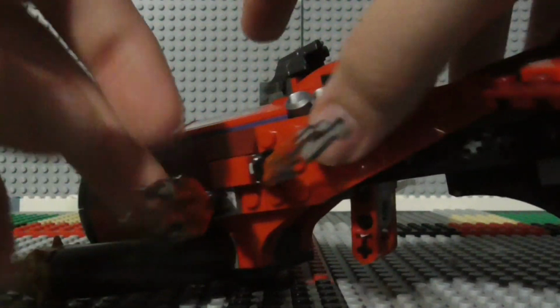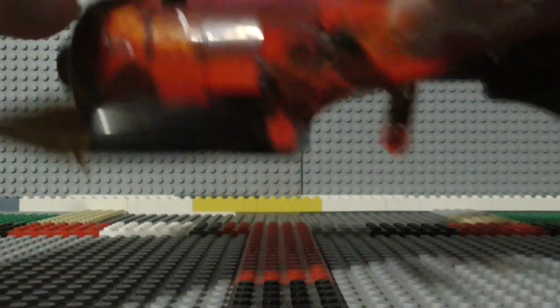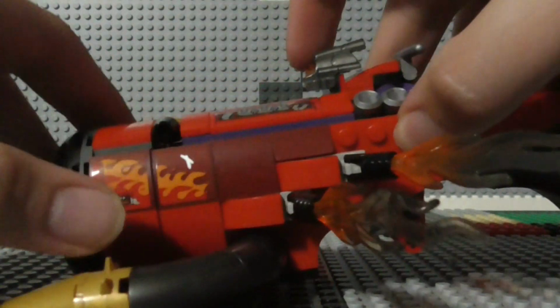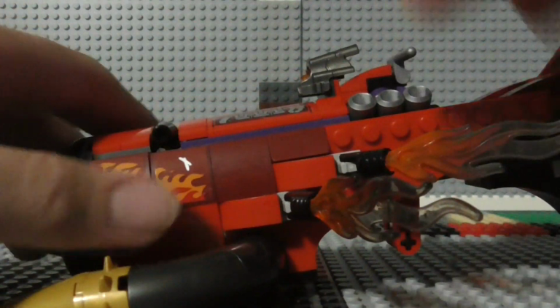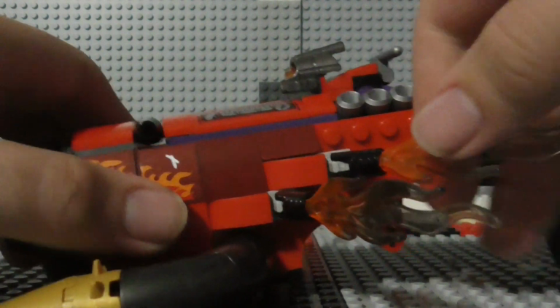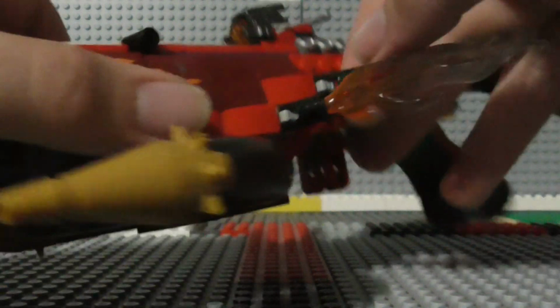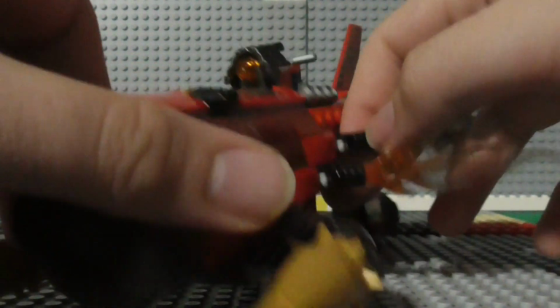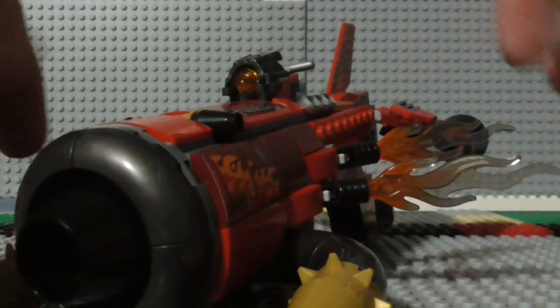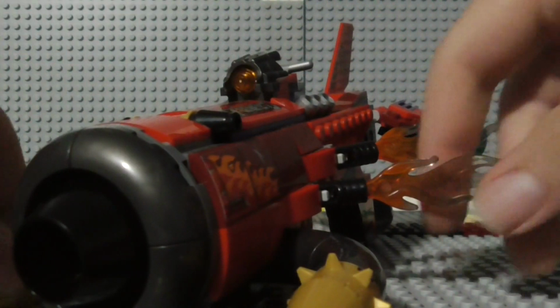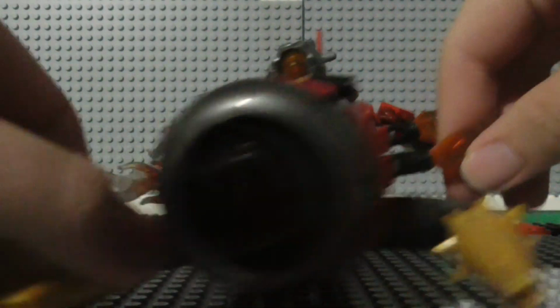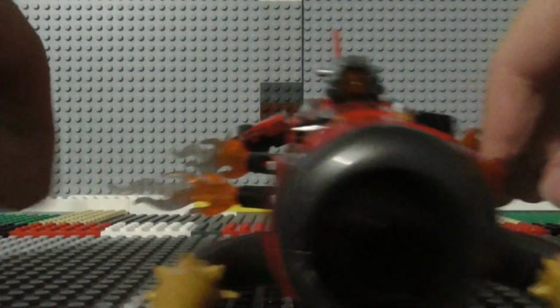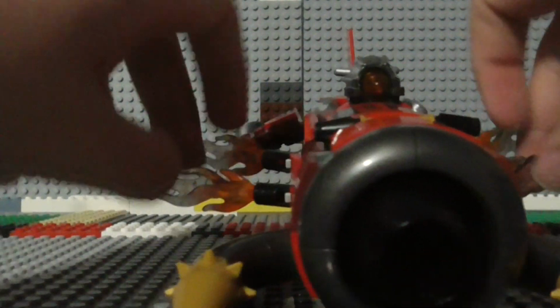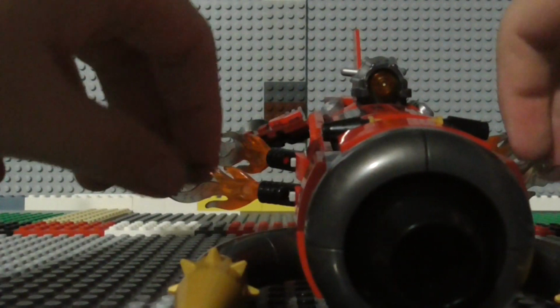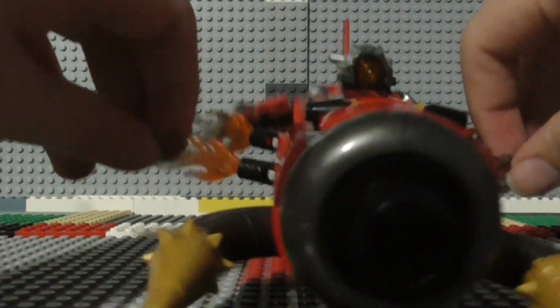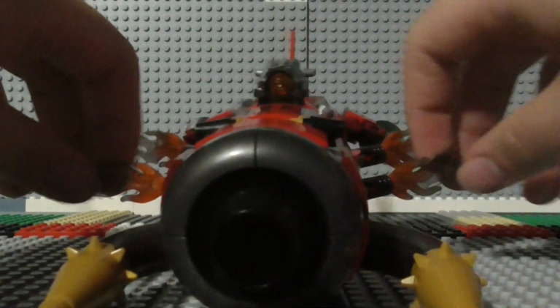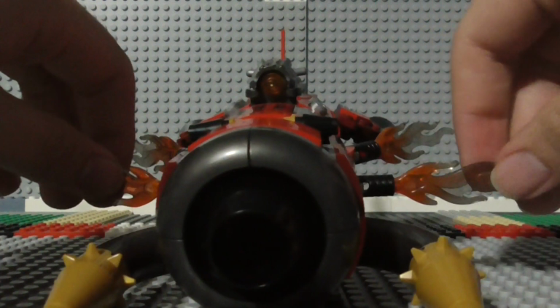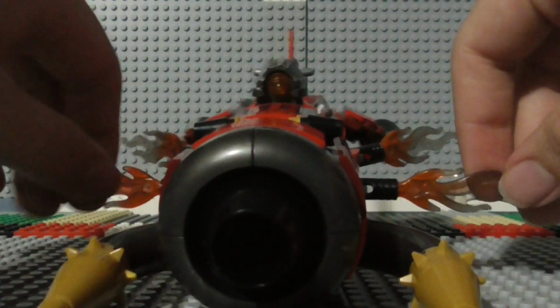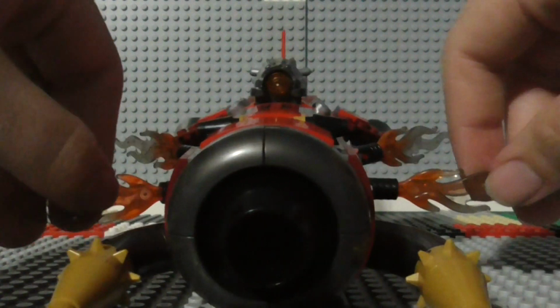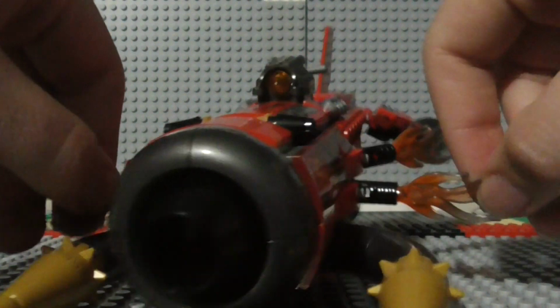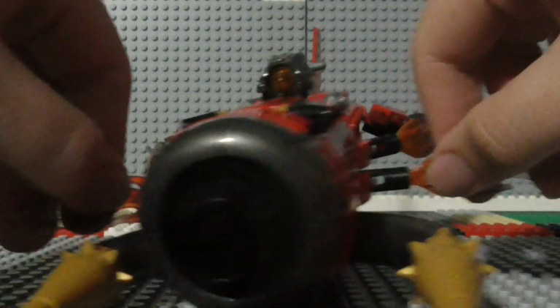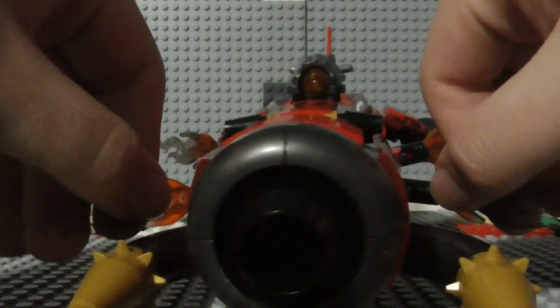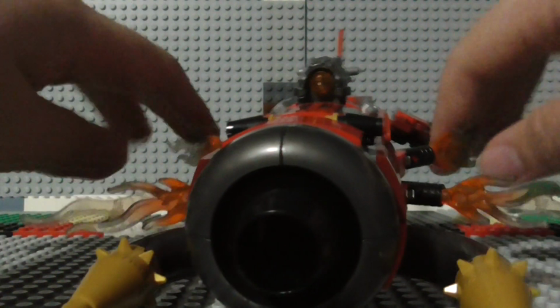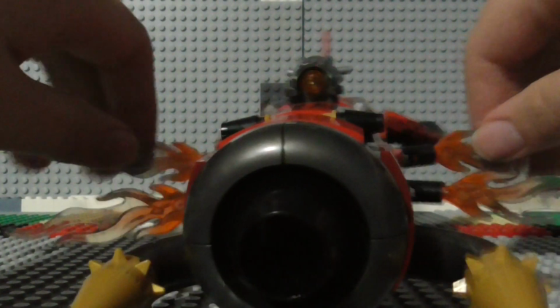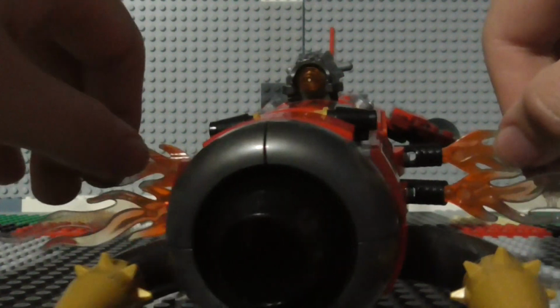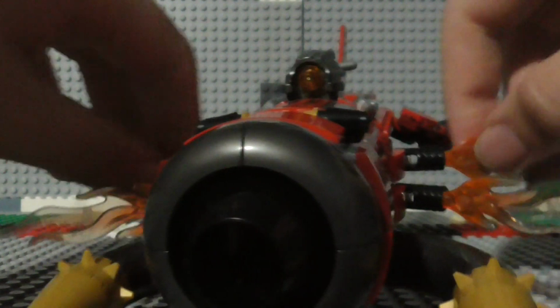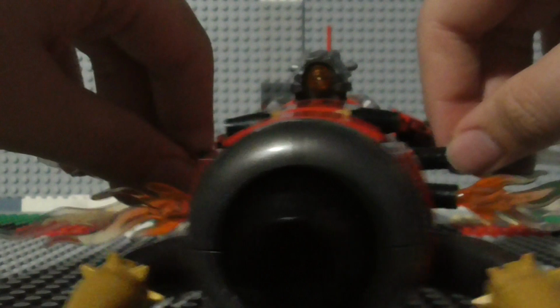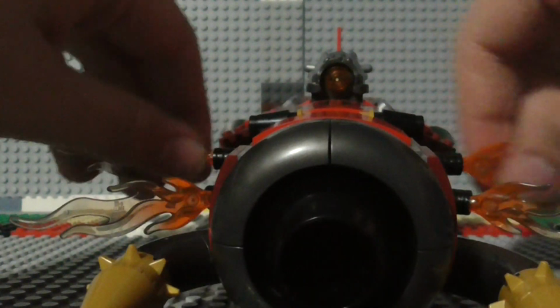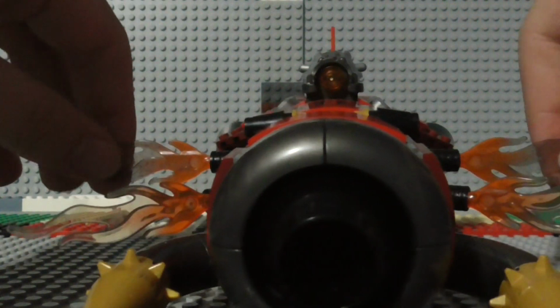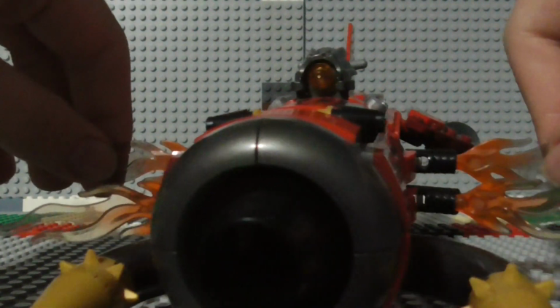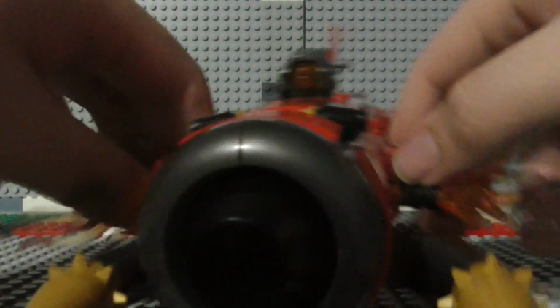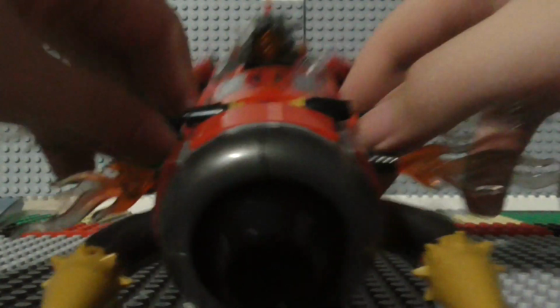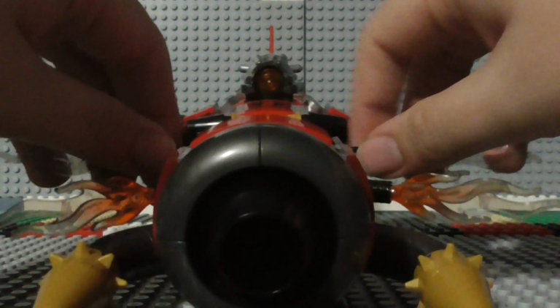Then you have these four flame boosters, two on both sides, and you can adjust the angle of these as well — so you can make them come out like this. I don't think Lego recommends this as a play feature, but this is something that you can do.